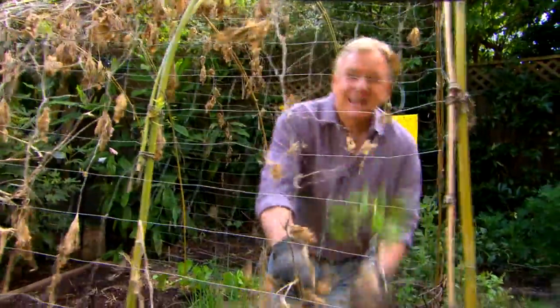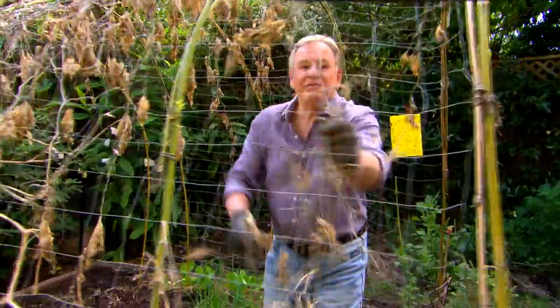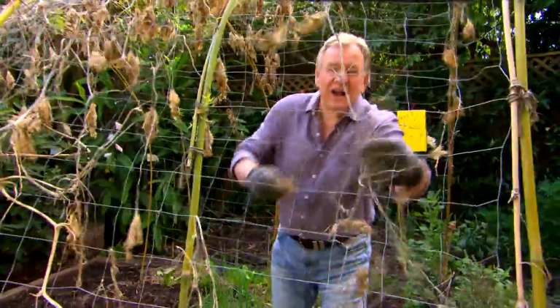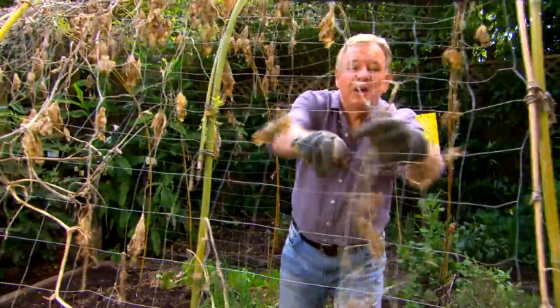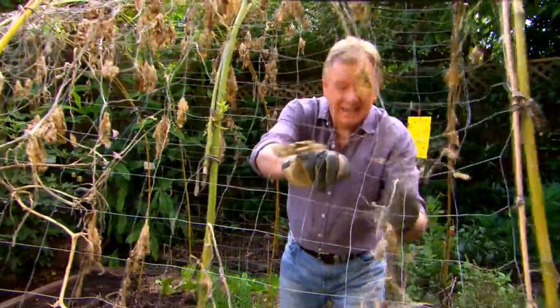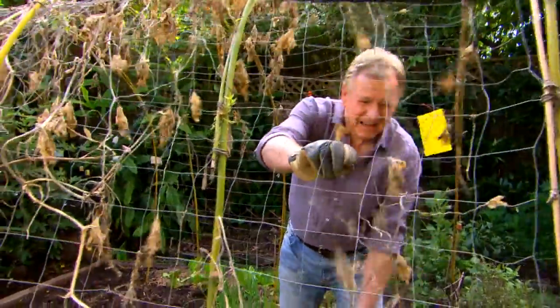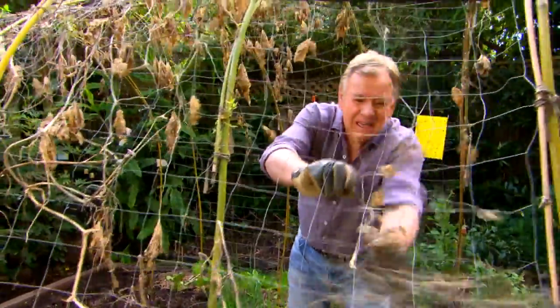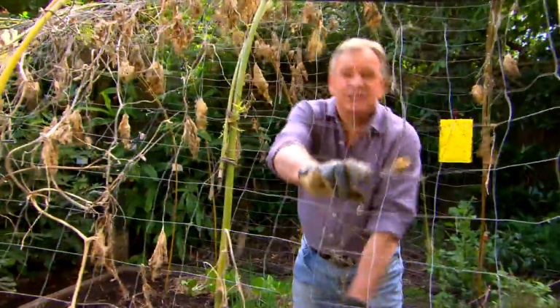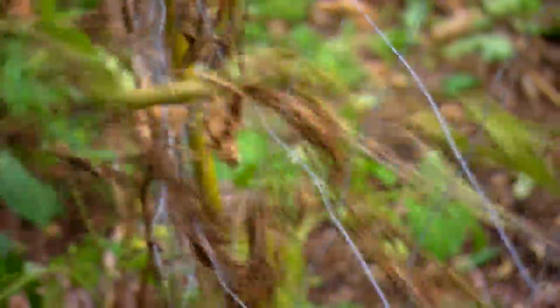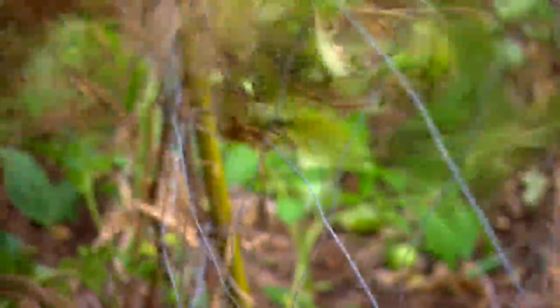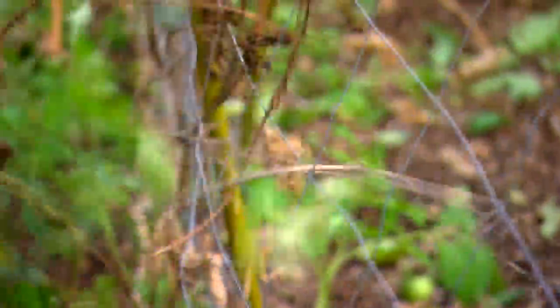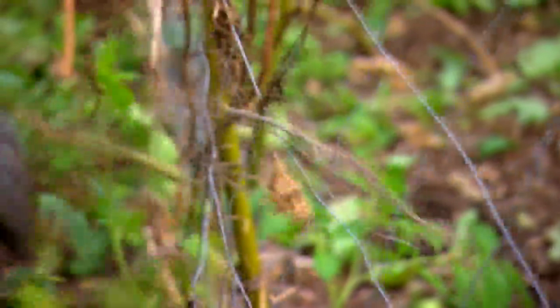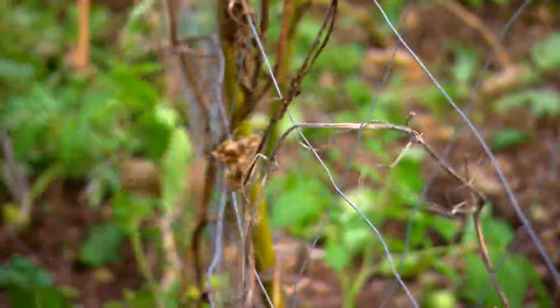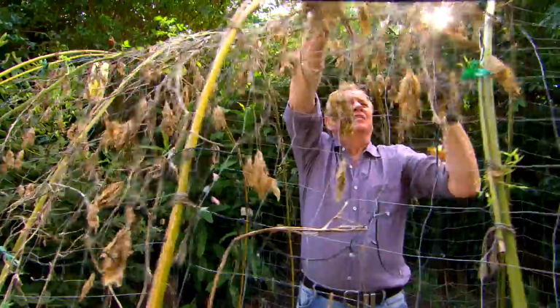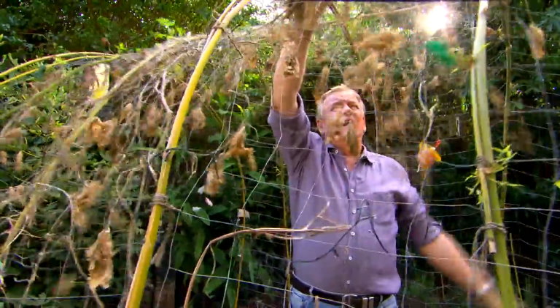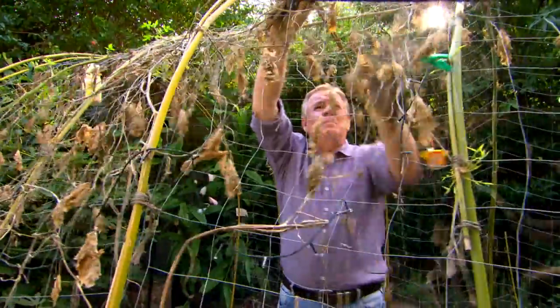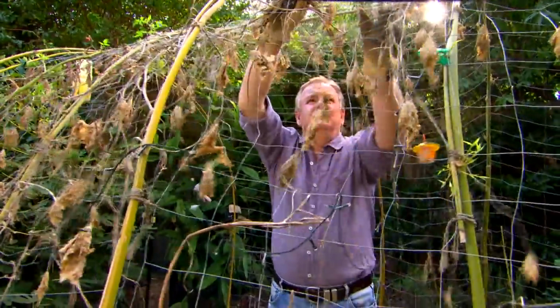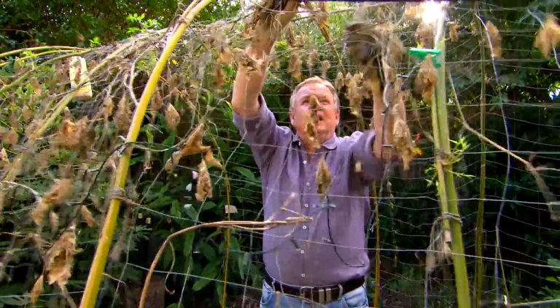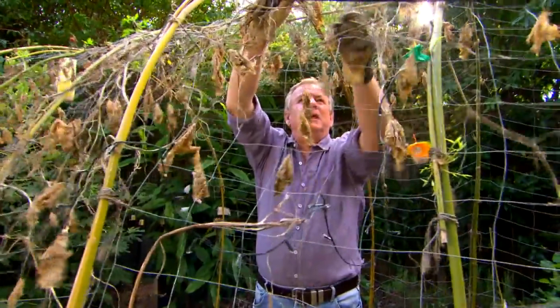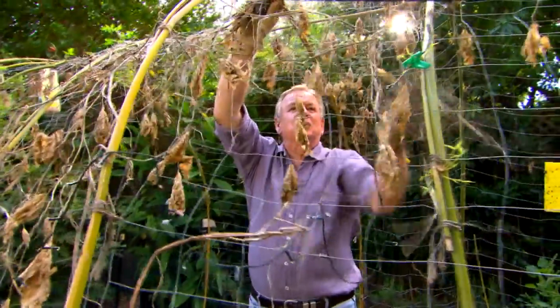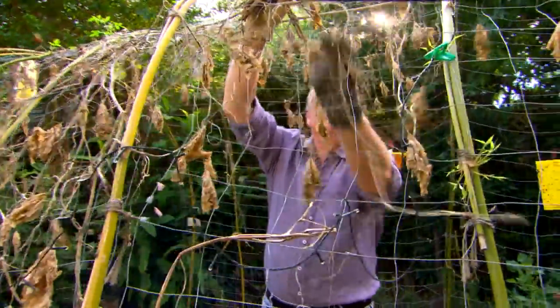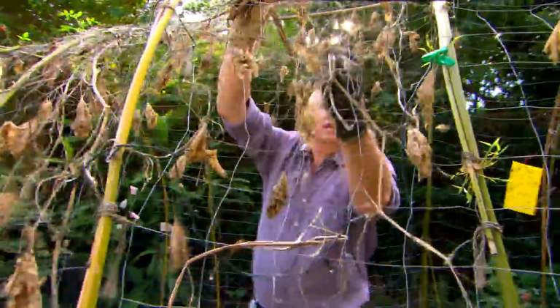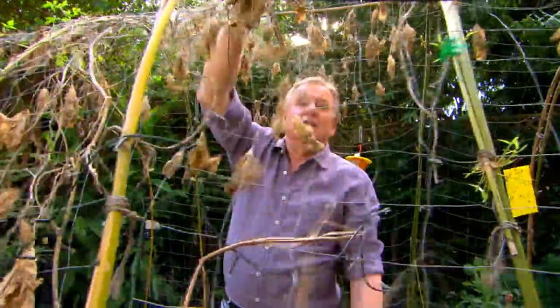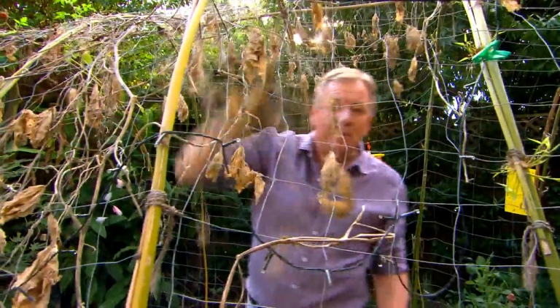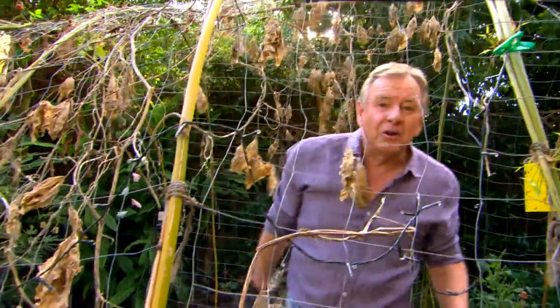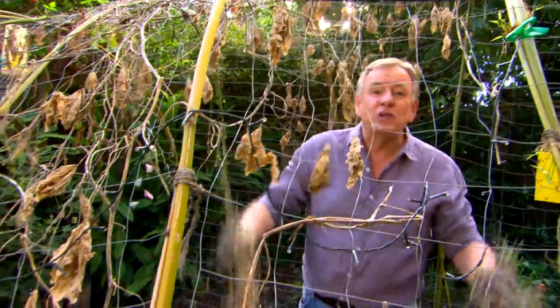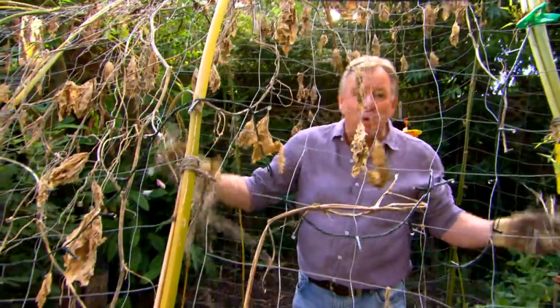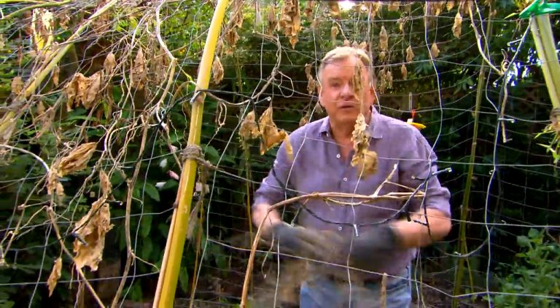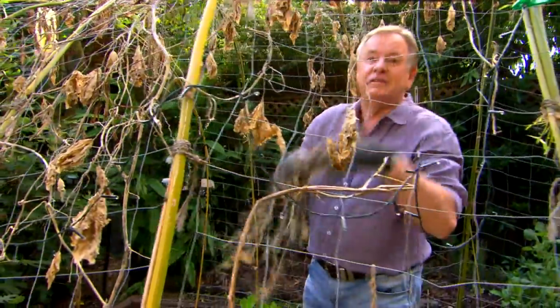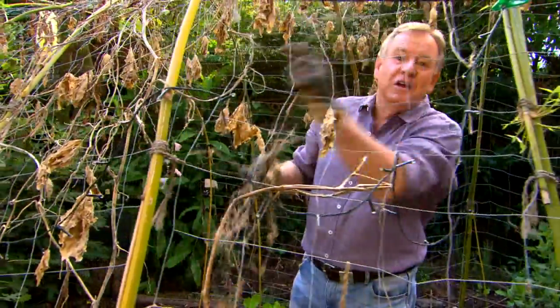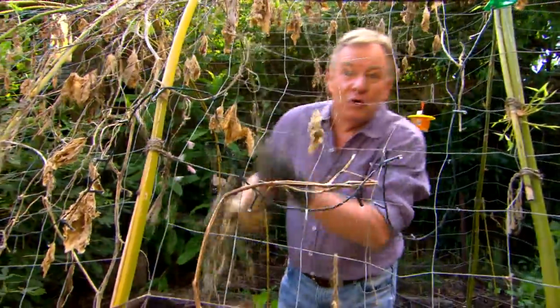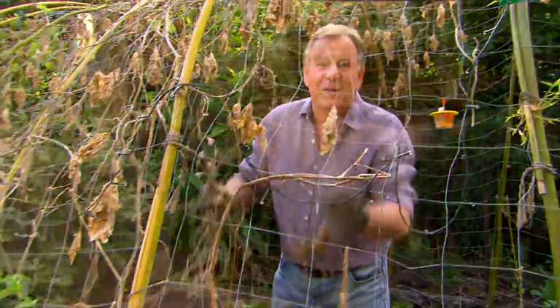You know, the thing I love most about gardening is the optimism. Once you've got rid of all of the old rubbish and prepared the soil, you've been able to plant all those wonderful flavours of autumn and winter.